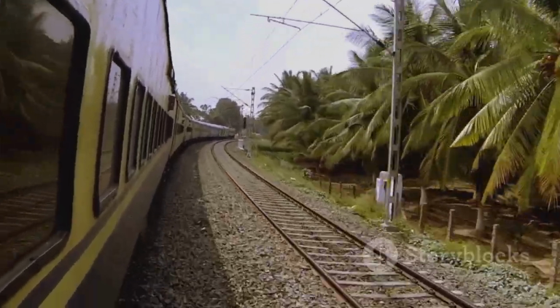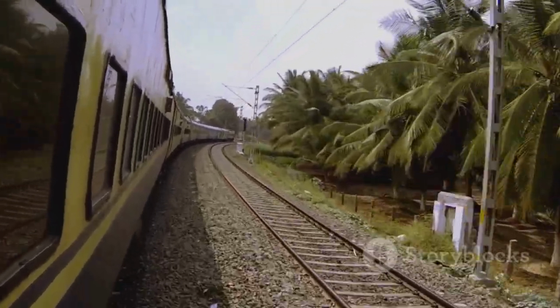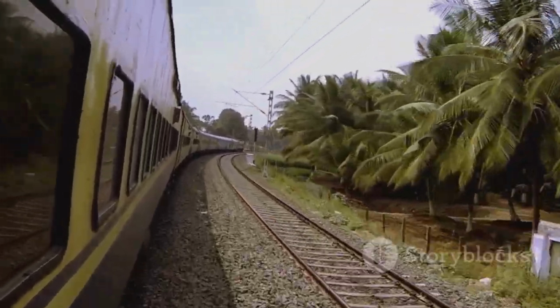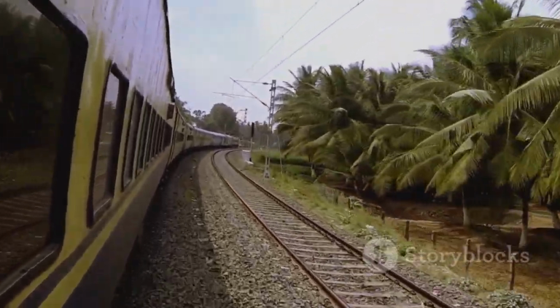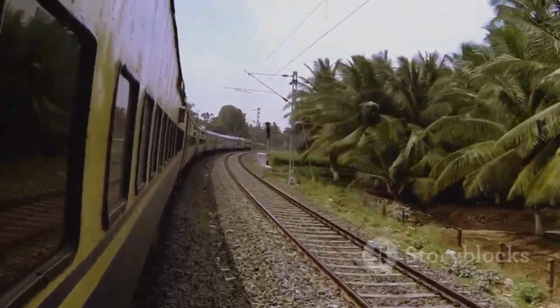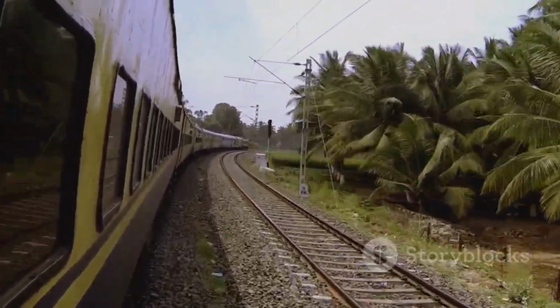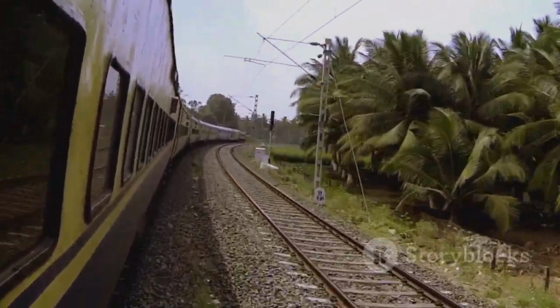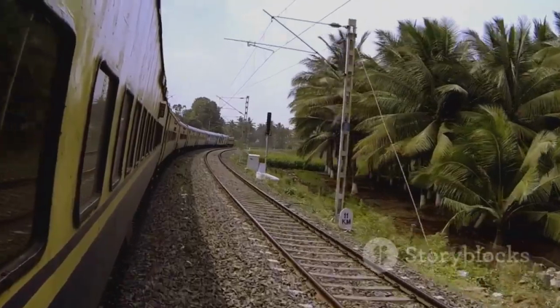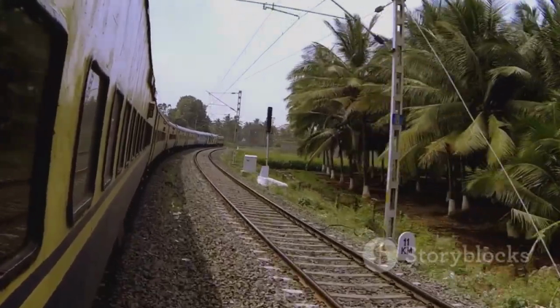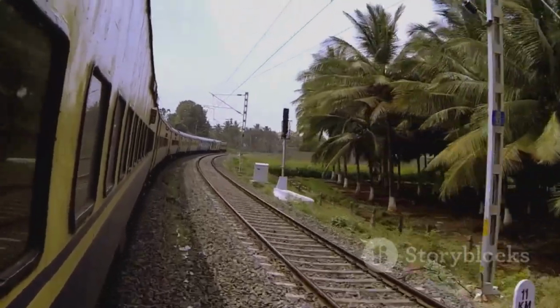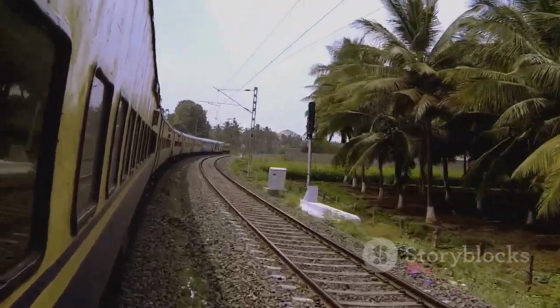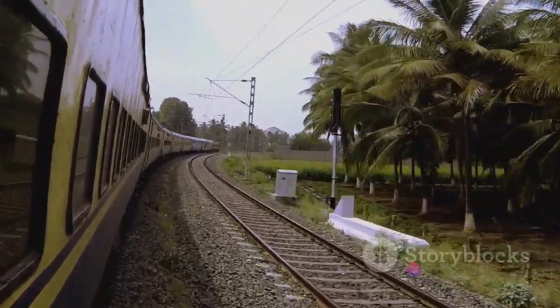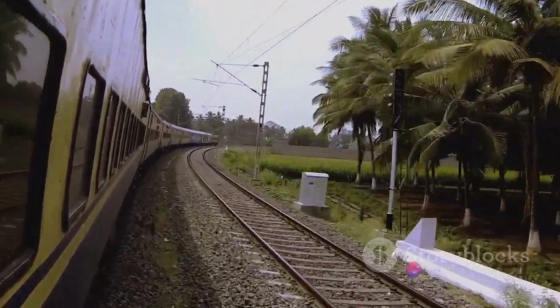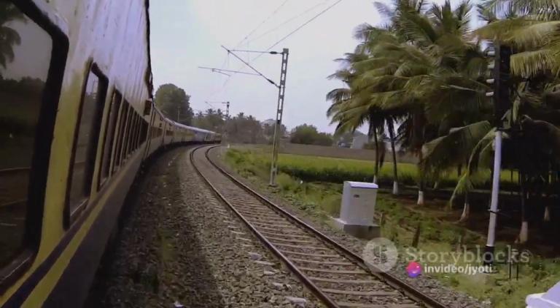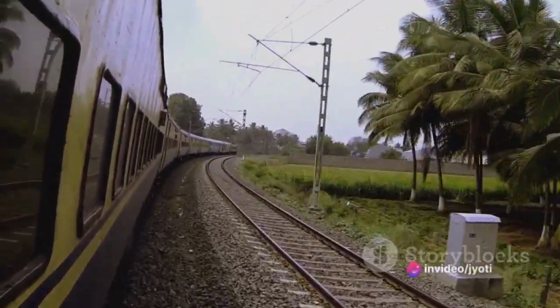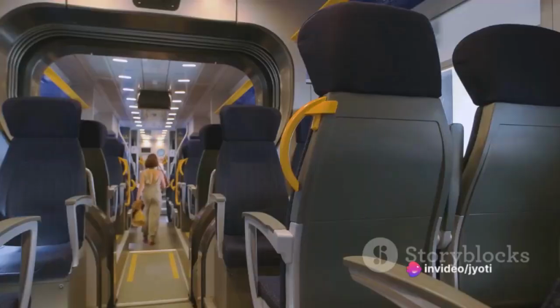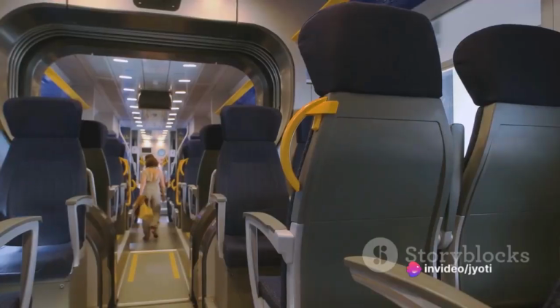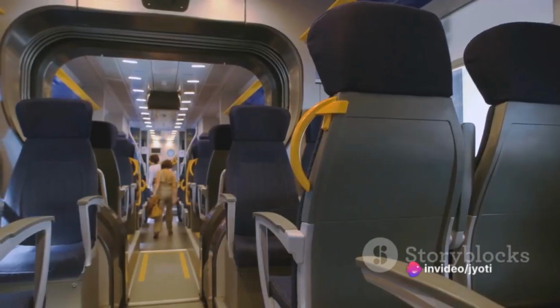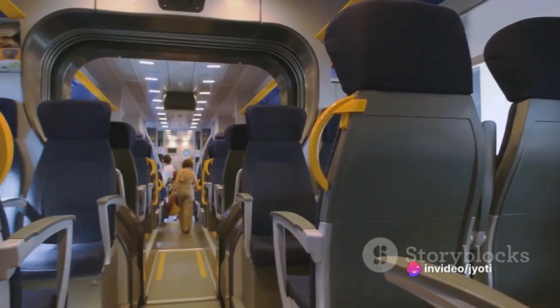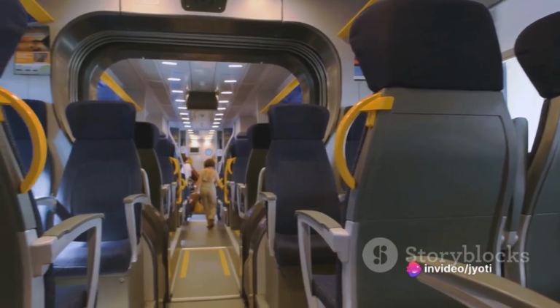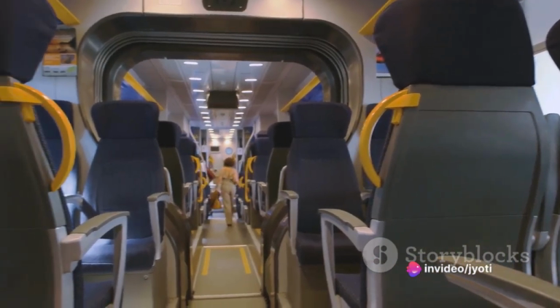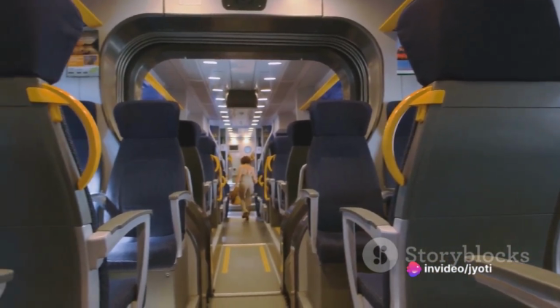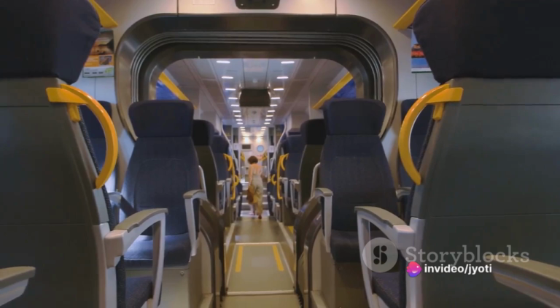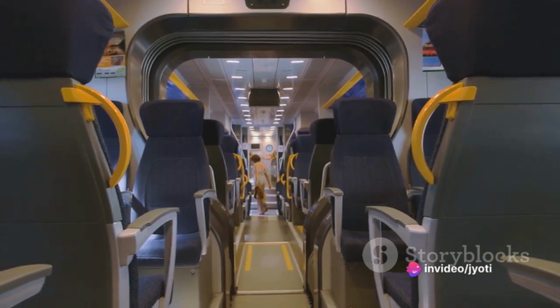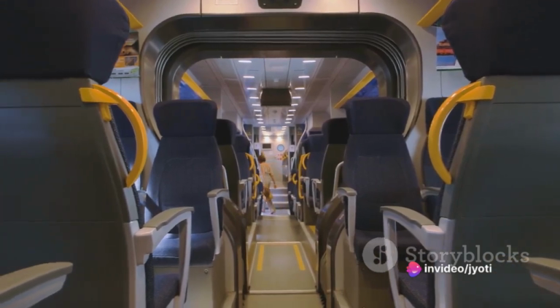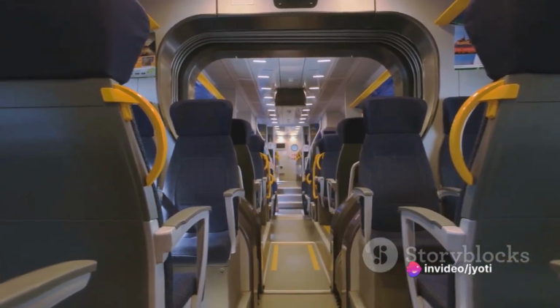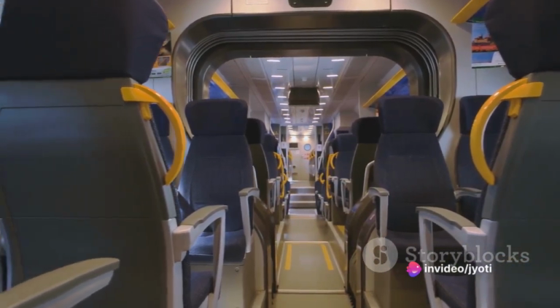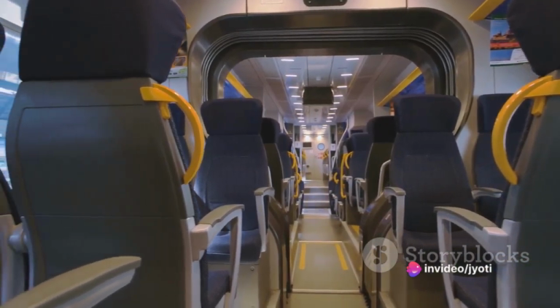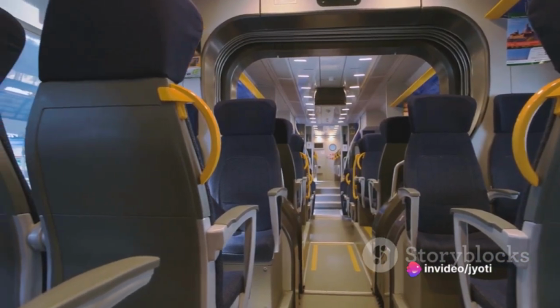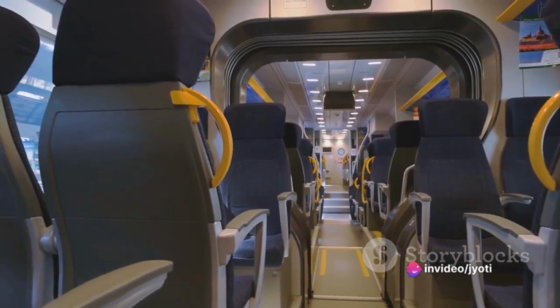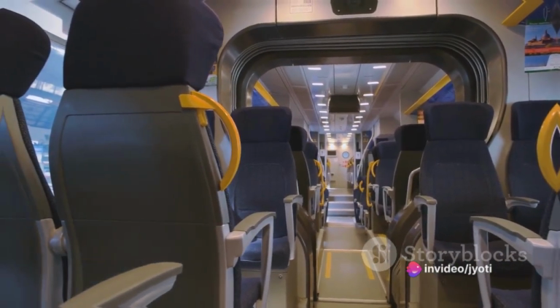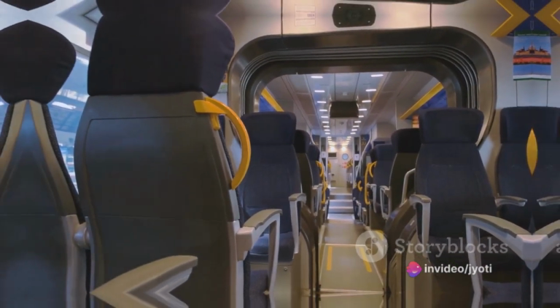Lastly, the conical shape of the wheels makes the train ride smoother for passengers. As the train negotiates curves, passengers aren't jostled around, making for a more comfortable journey.